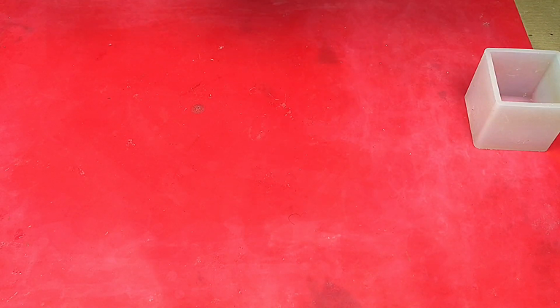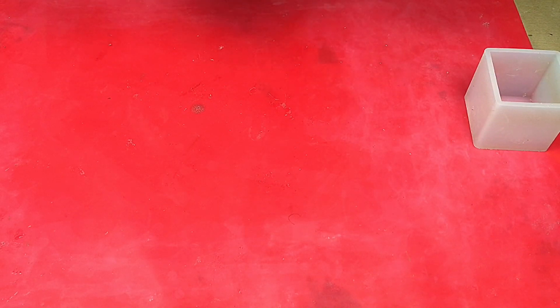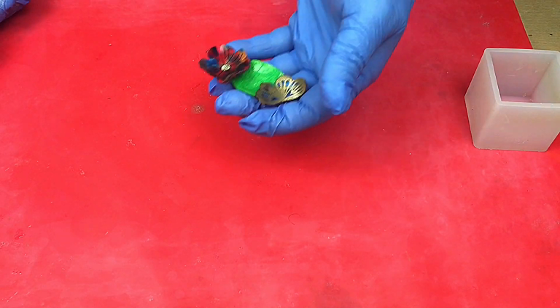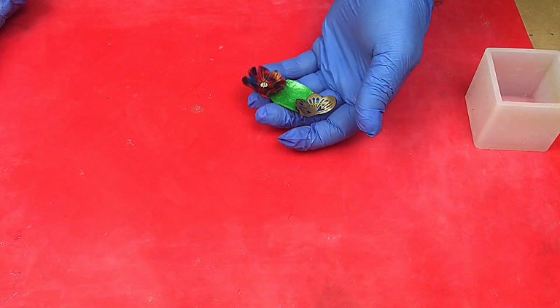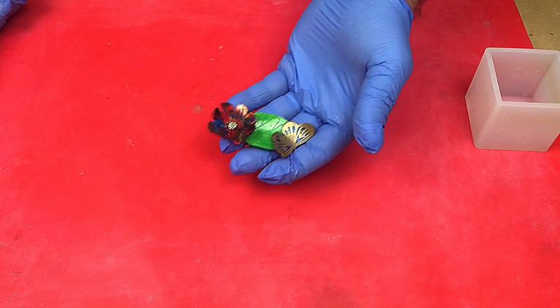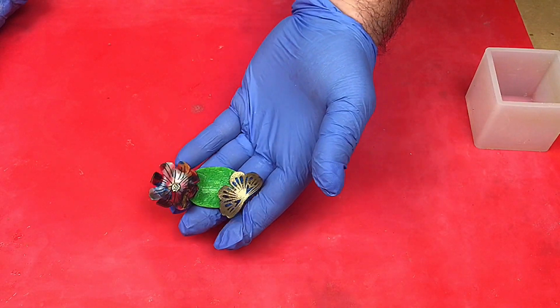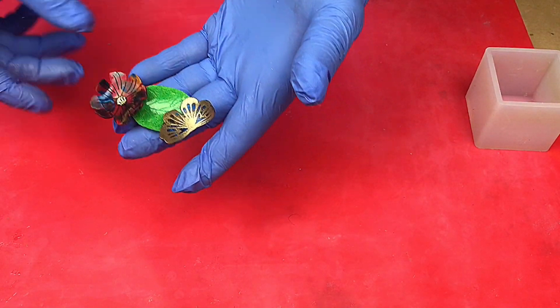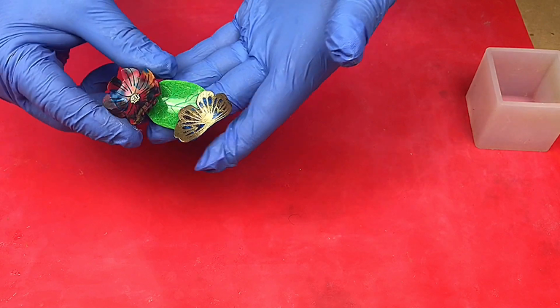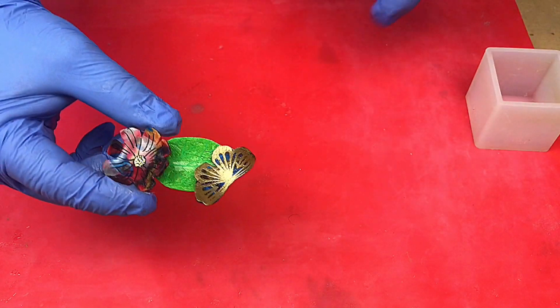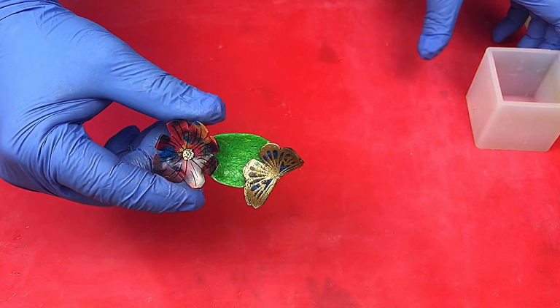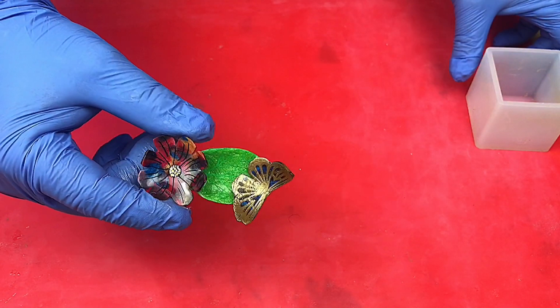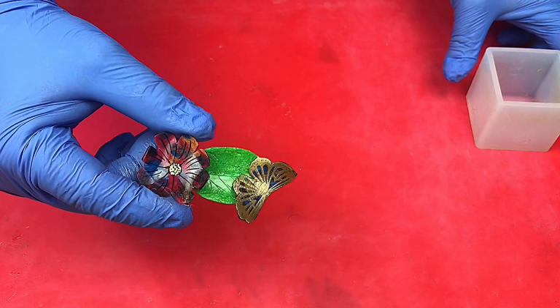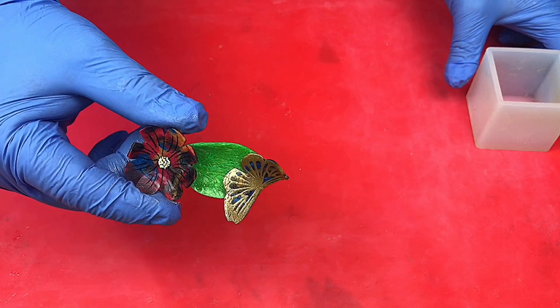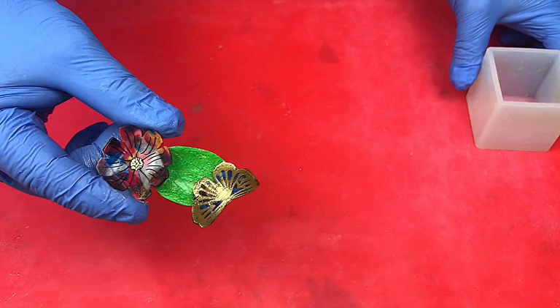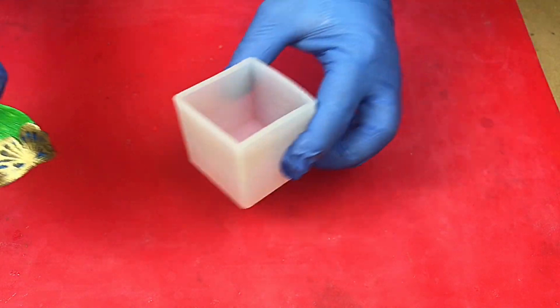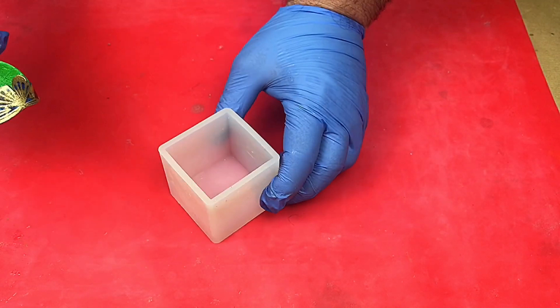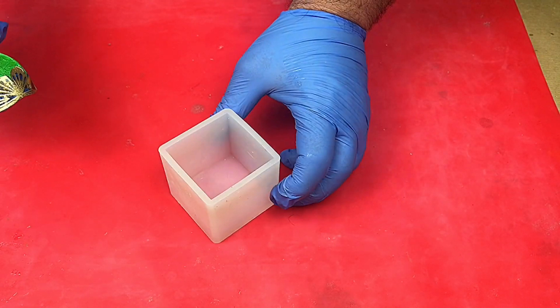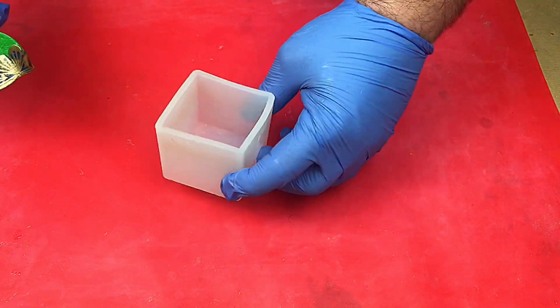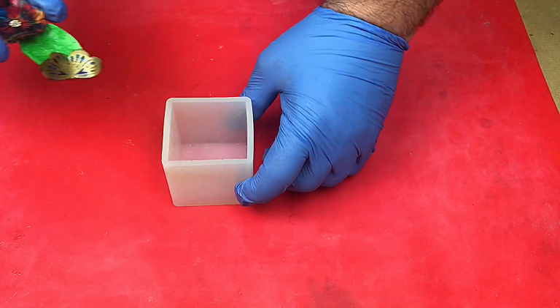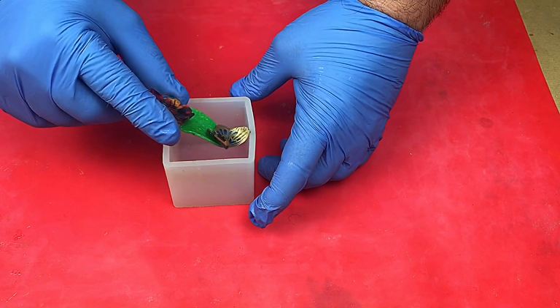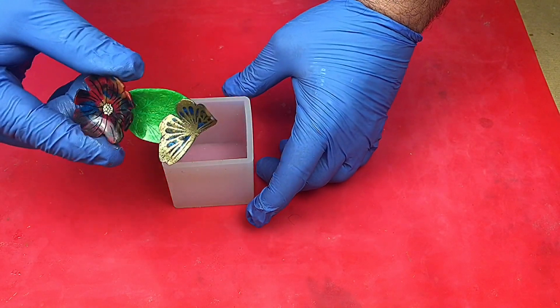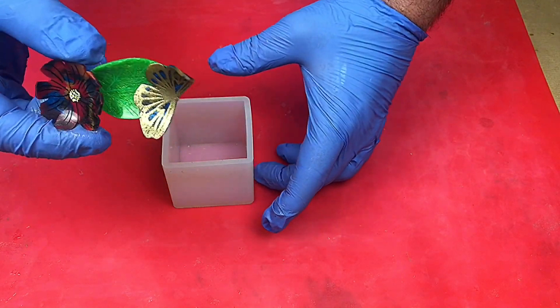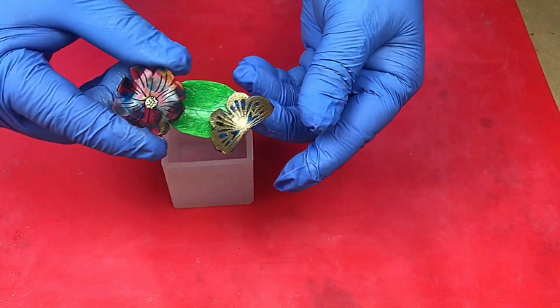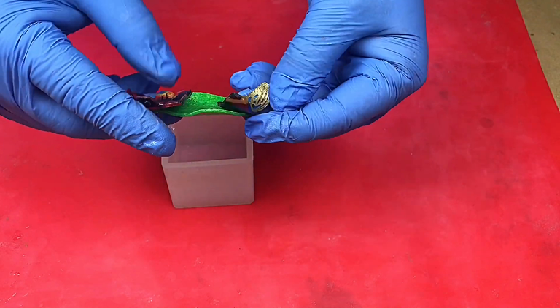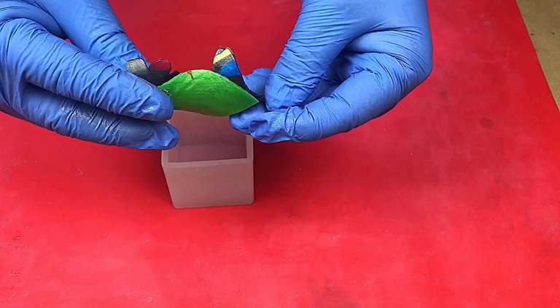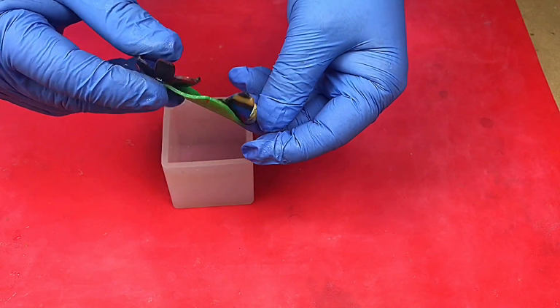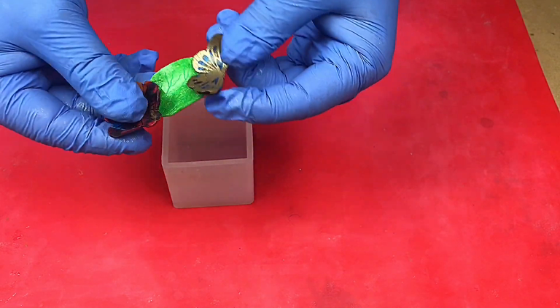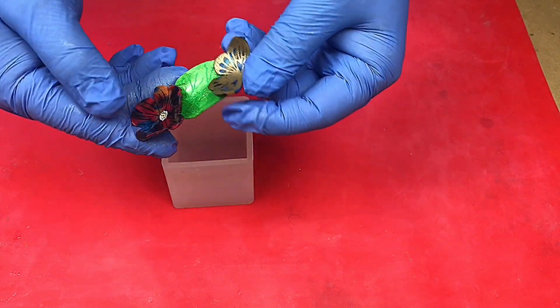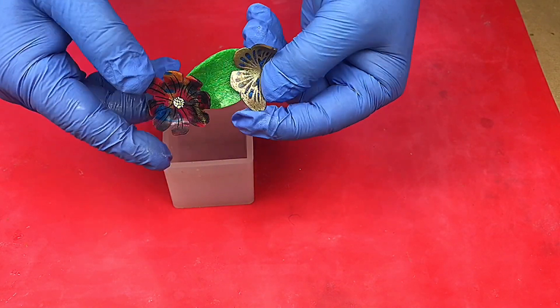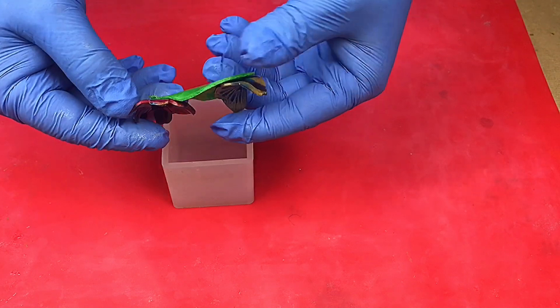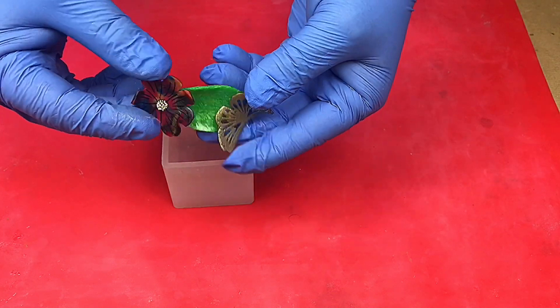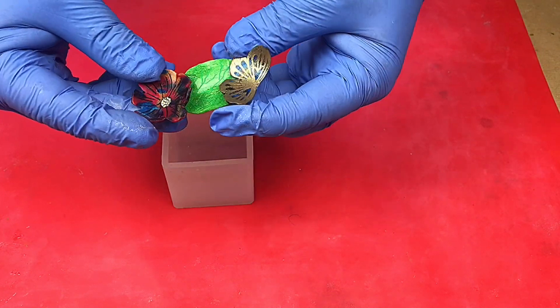Welcome to Steve MacDonald's Art and Crafts. Today I'm going to be casting in this mould to make a paperweight with this 3D resin image that I created a few weeks ago.